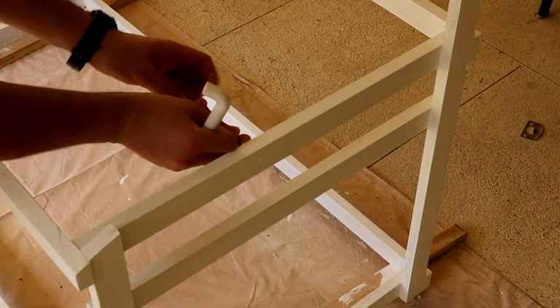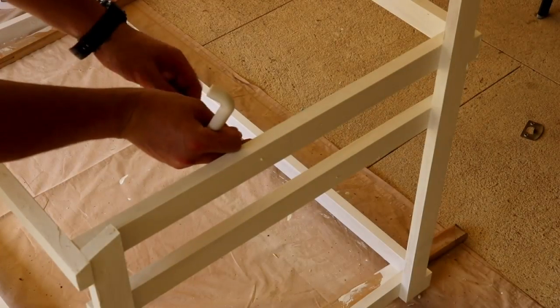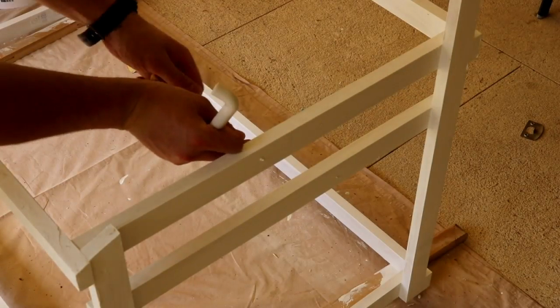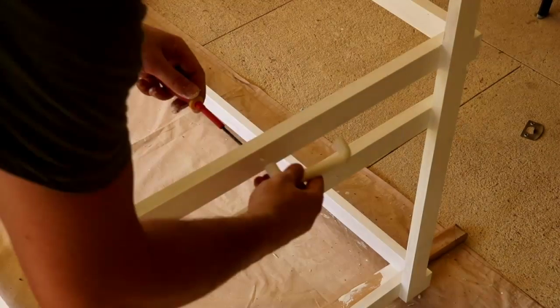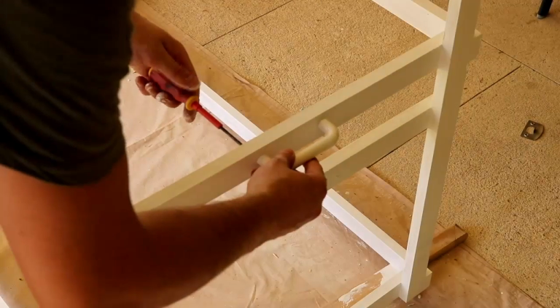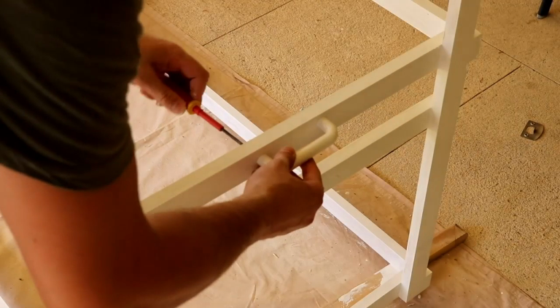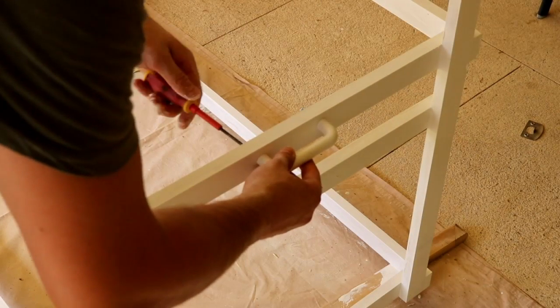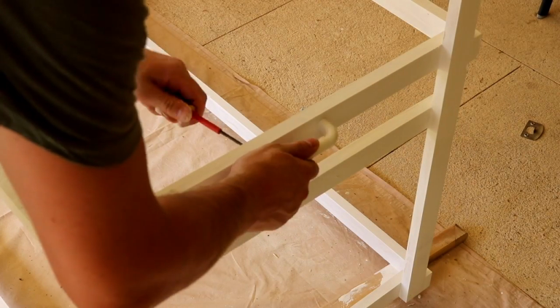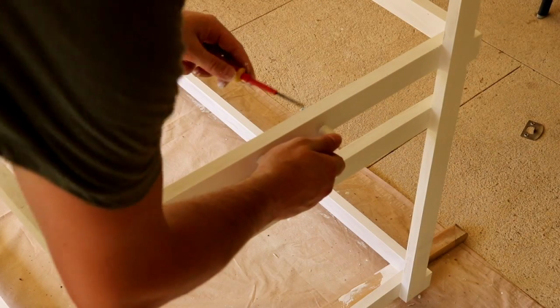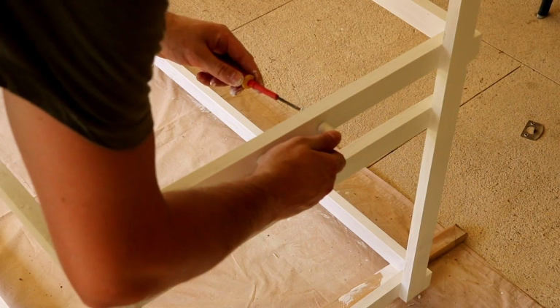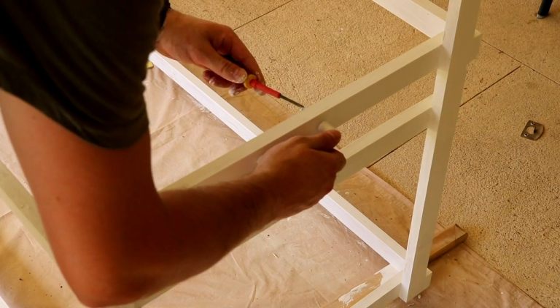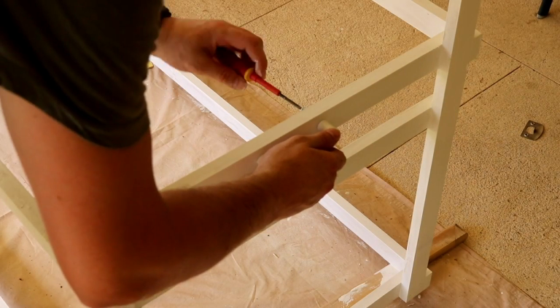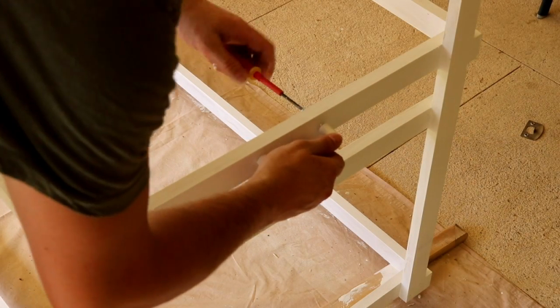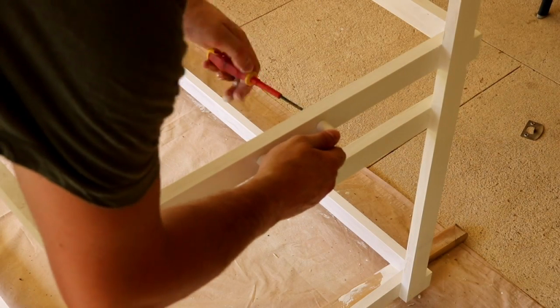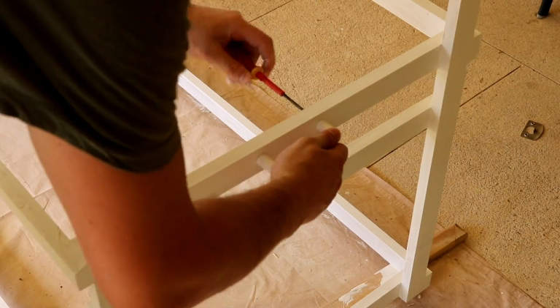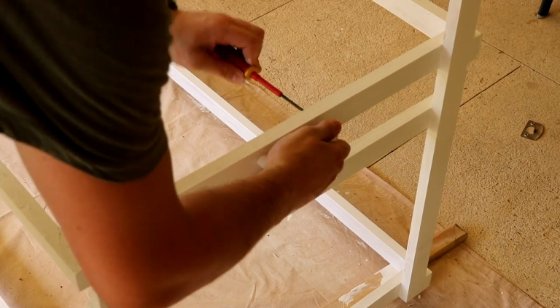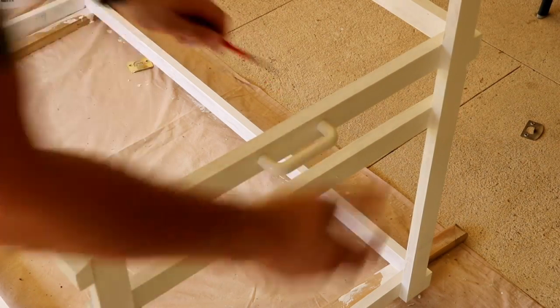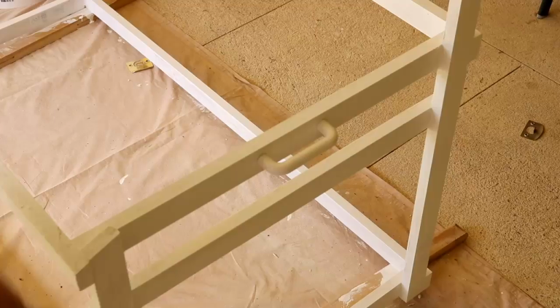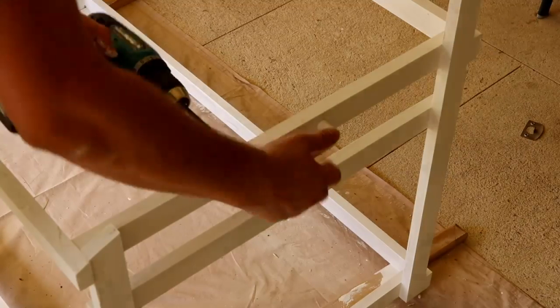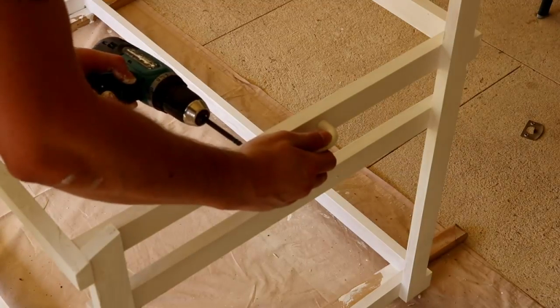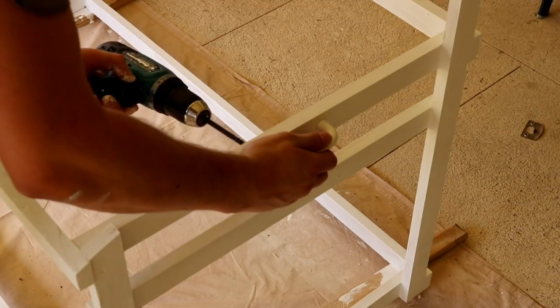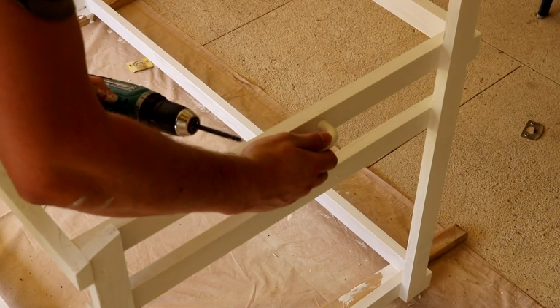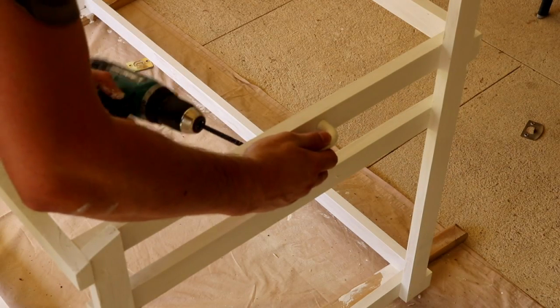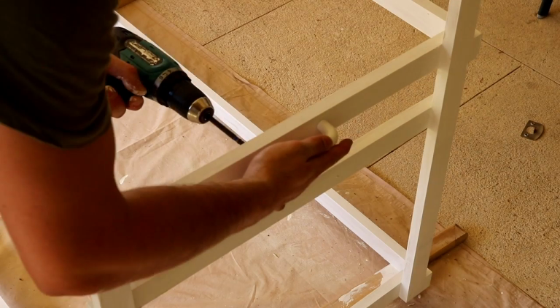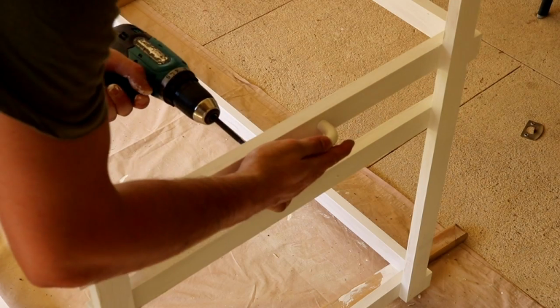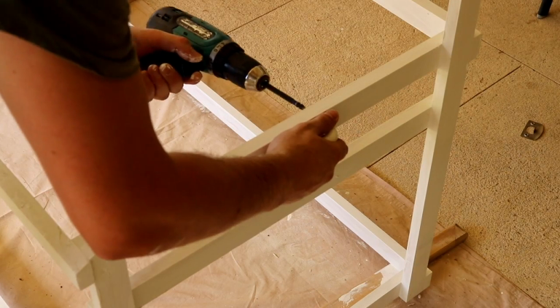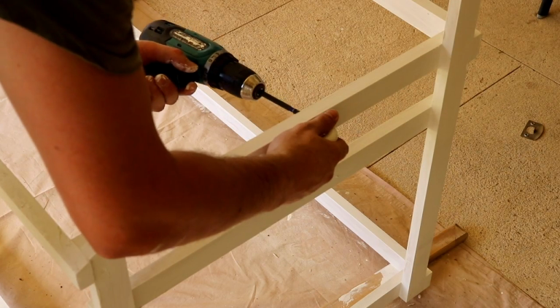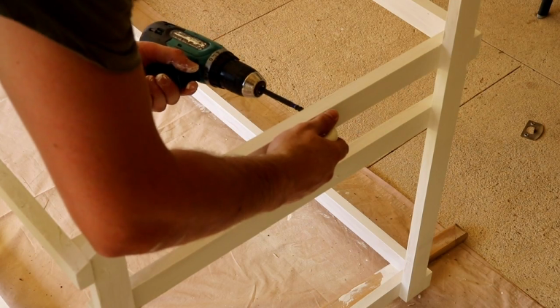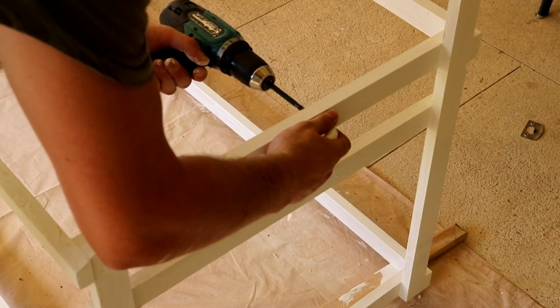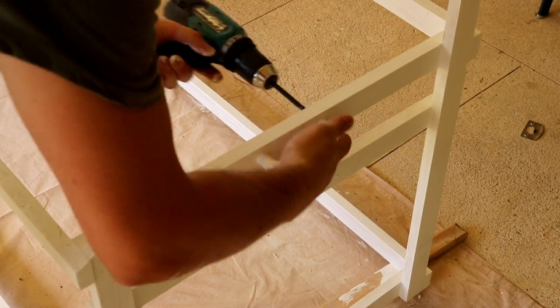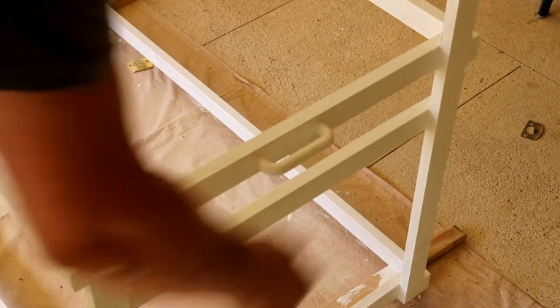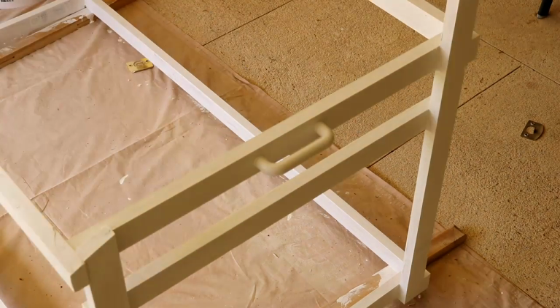I also bought some cheap handles — I think they're about $1.50 each — and they'll just aid in lifting the greenhouse structure and moving it around the yard.